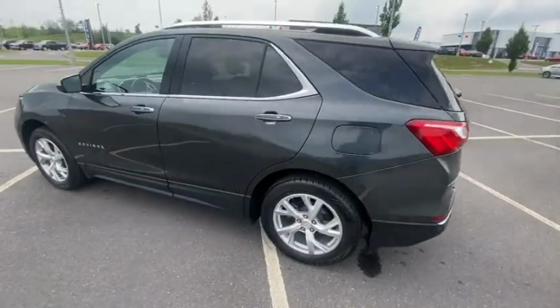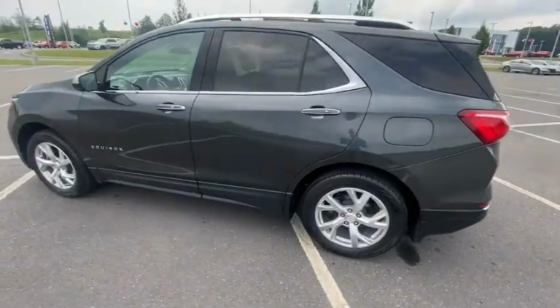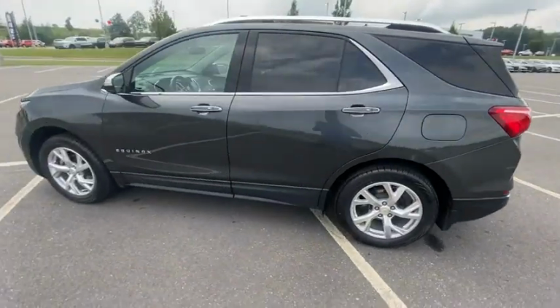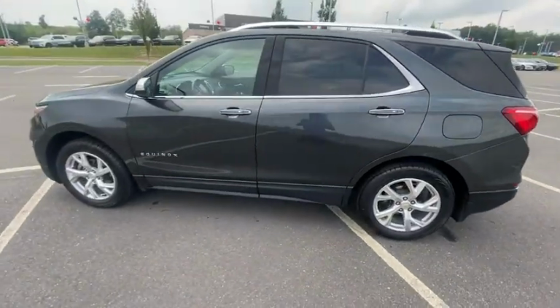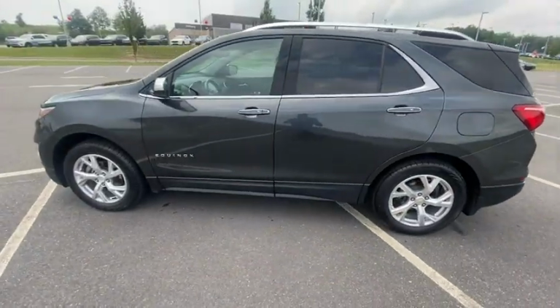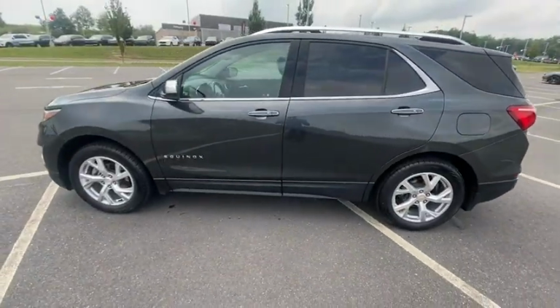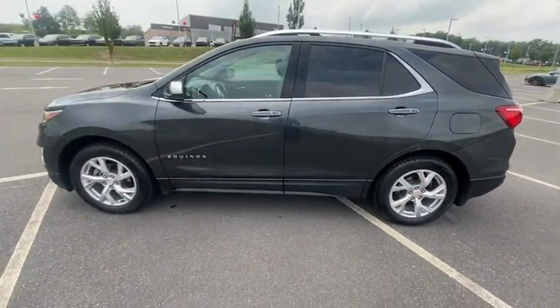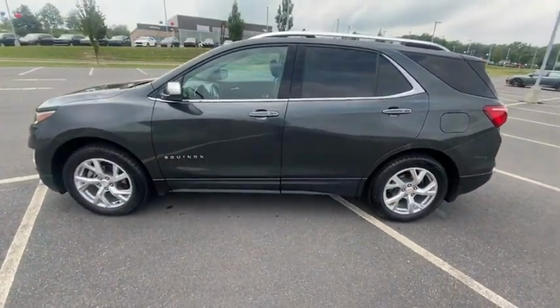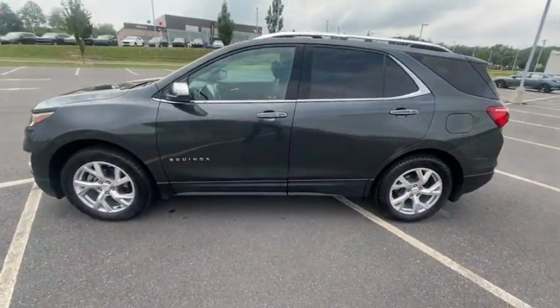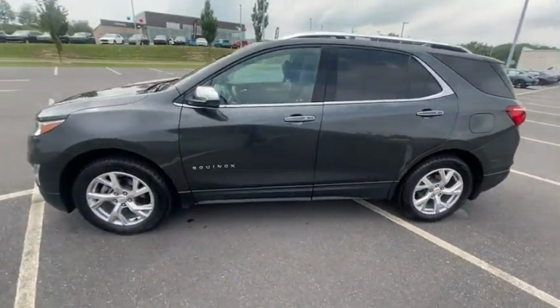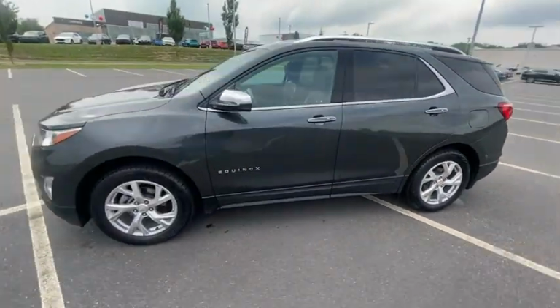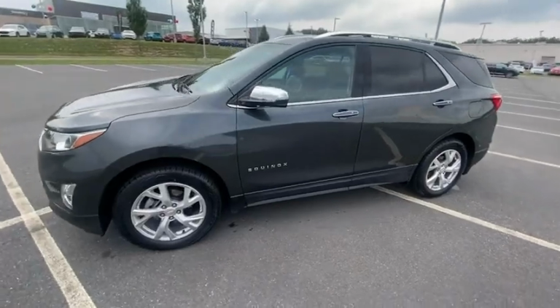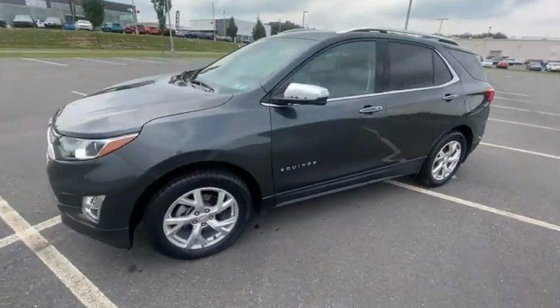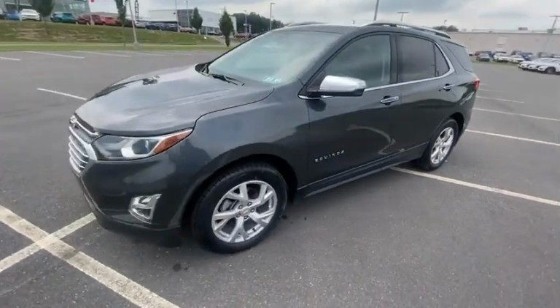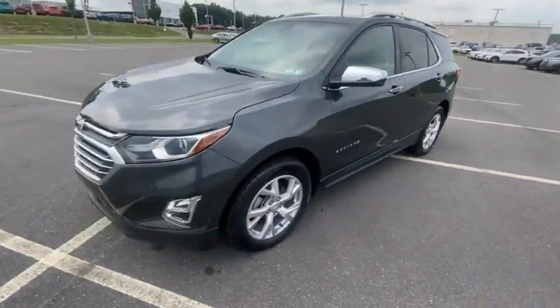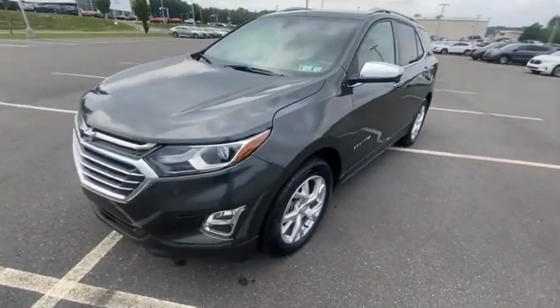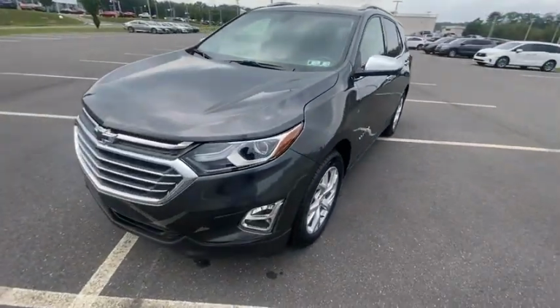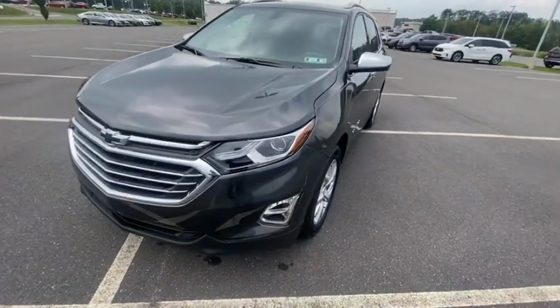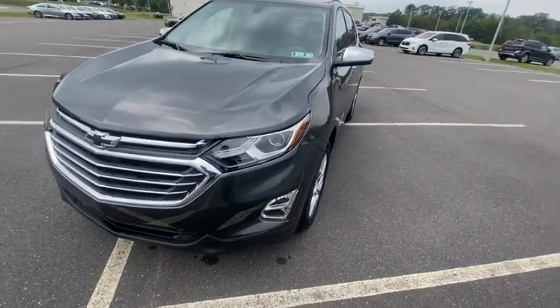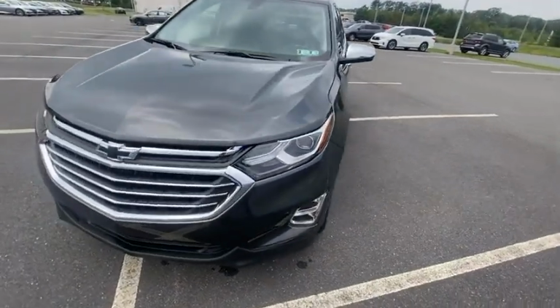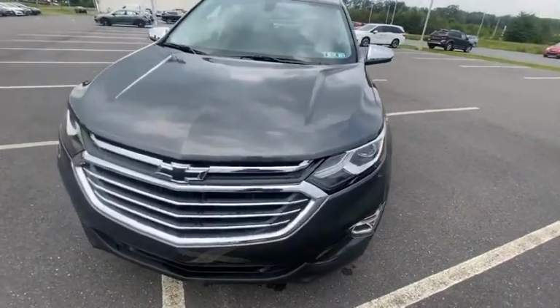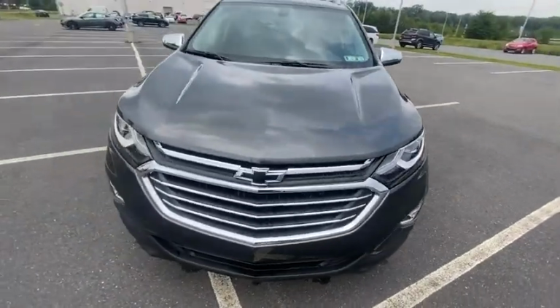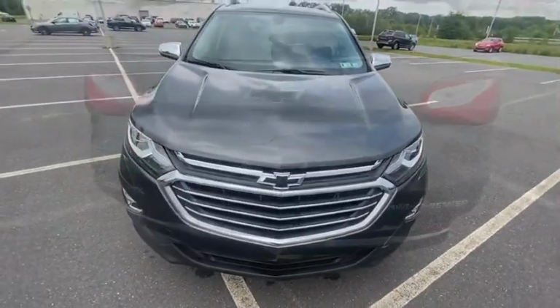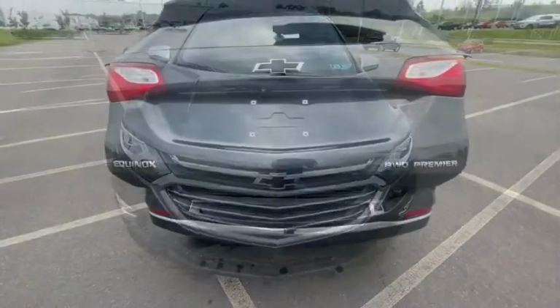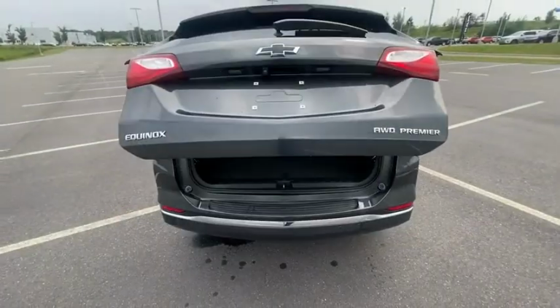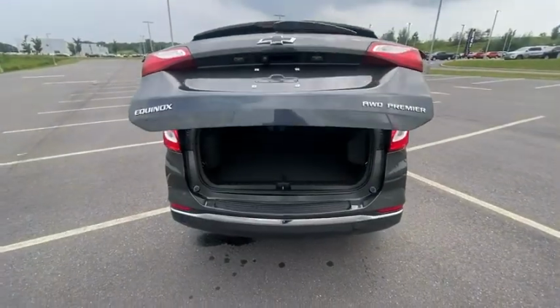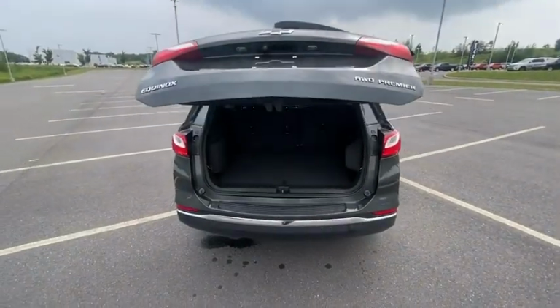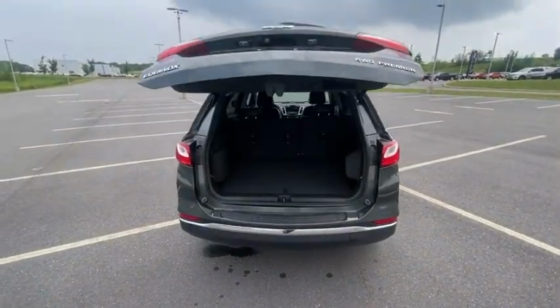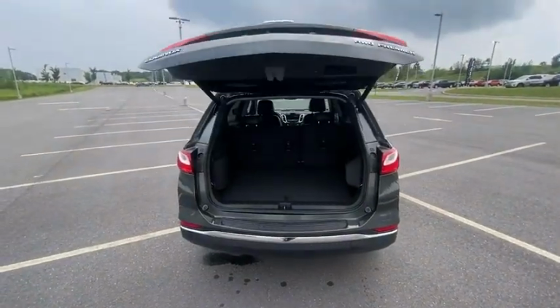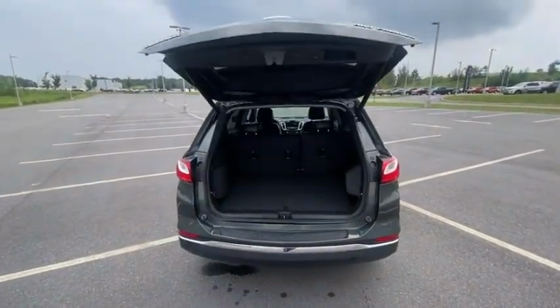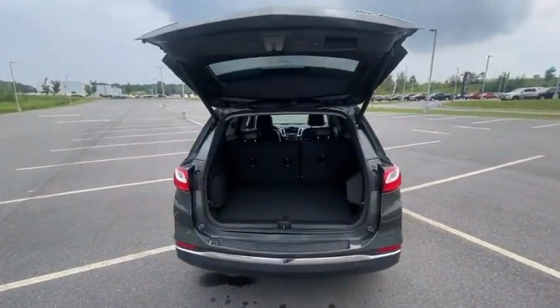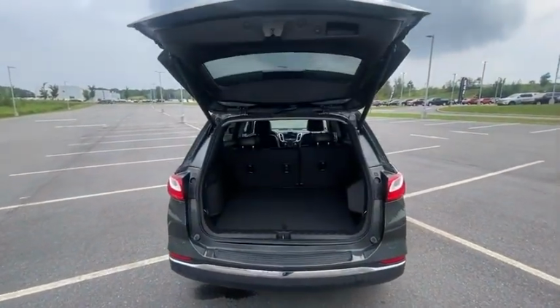Traction control, power lift gate, air conditioning, dual airbags, alloy wheels, power steering, four-wheel disc brakes, aluminum wheels, universal garage door opener, heated front driver and passenger seat.